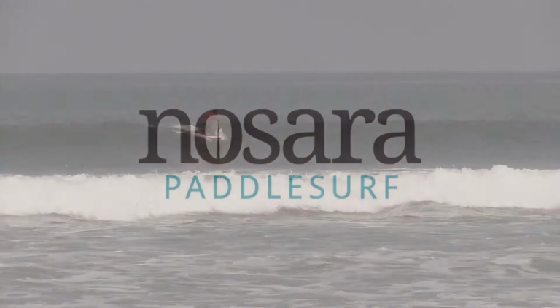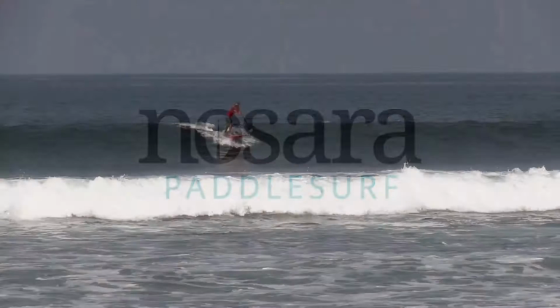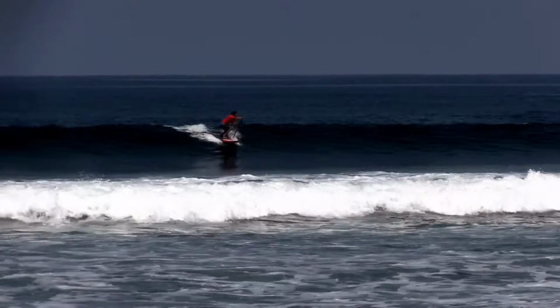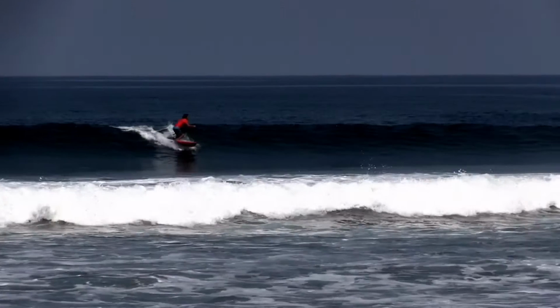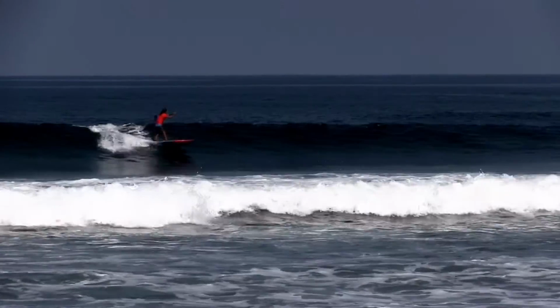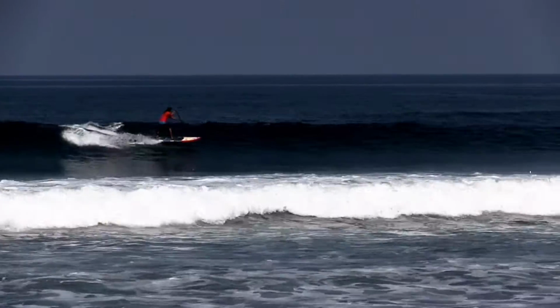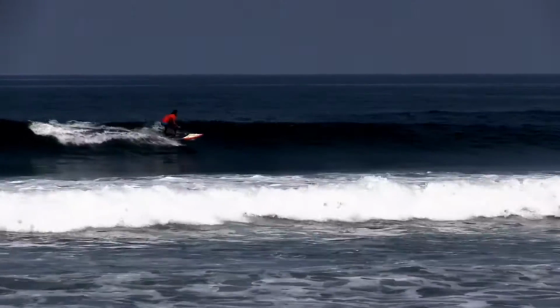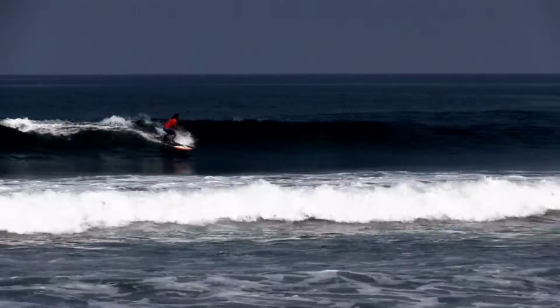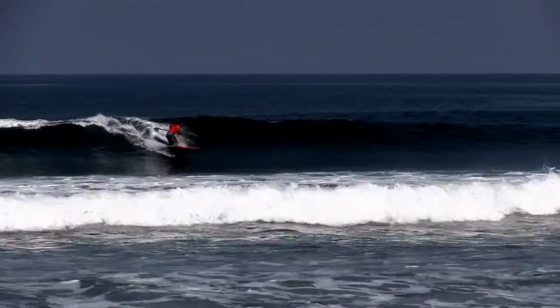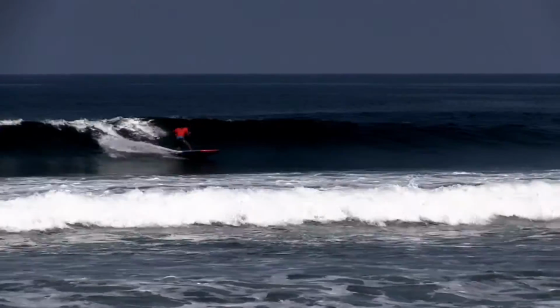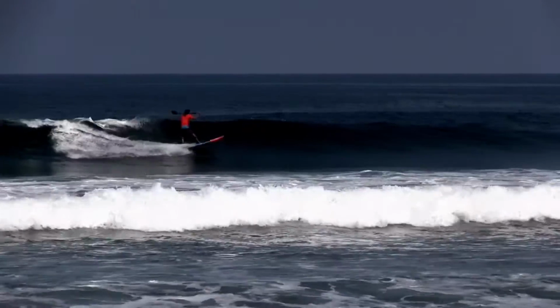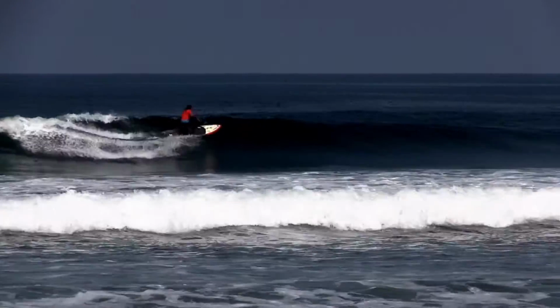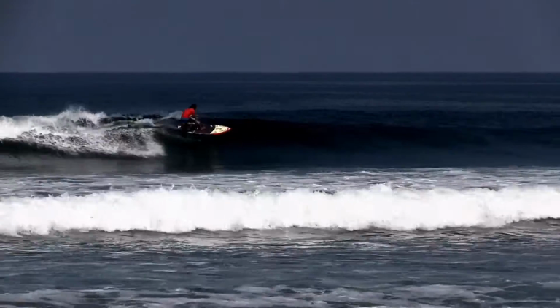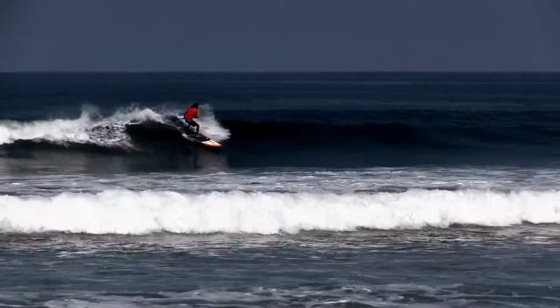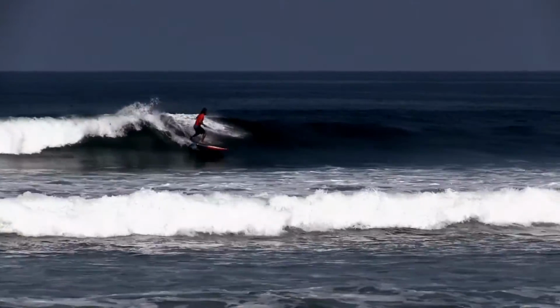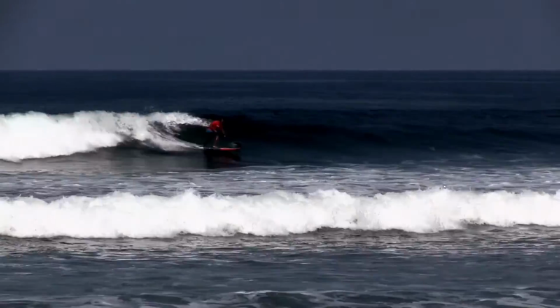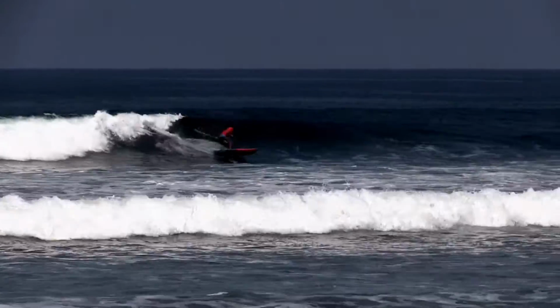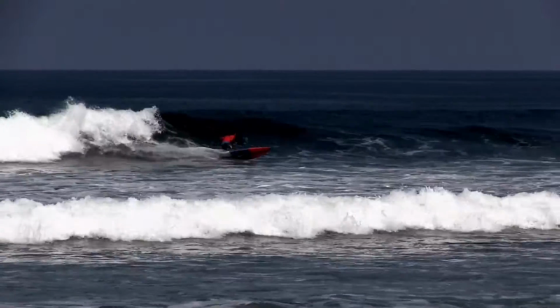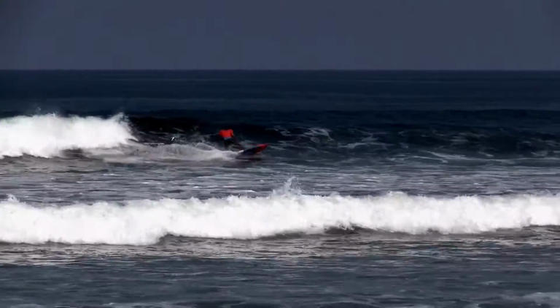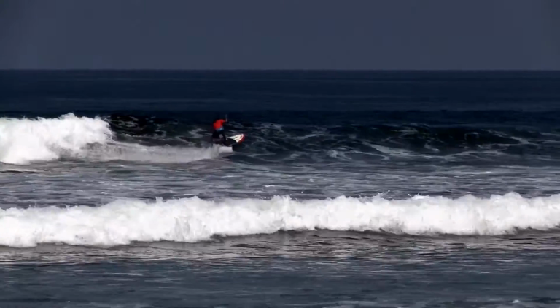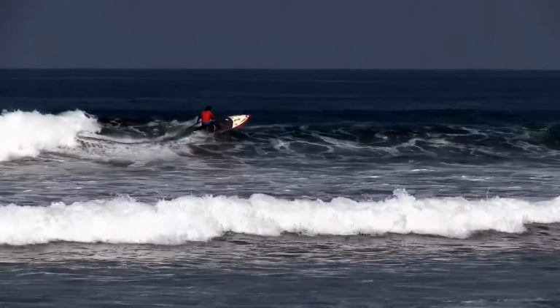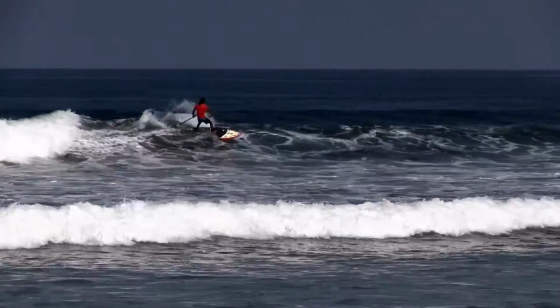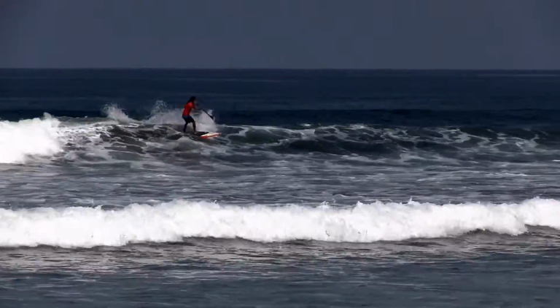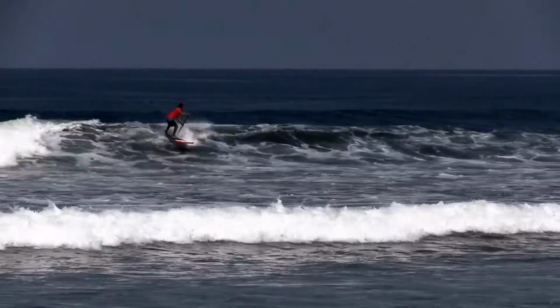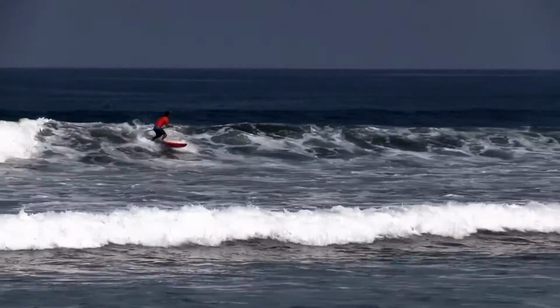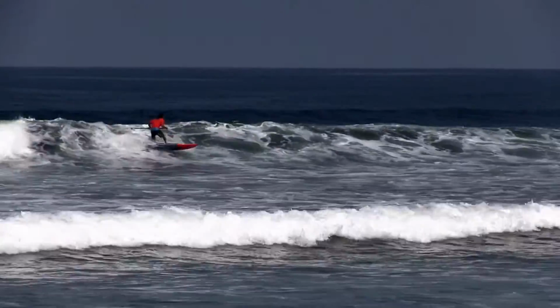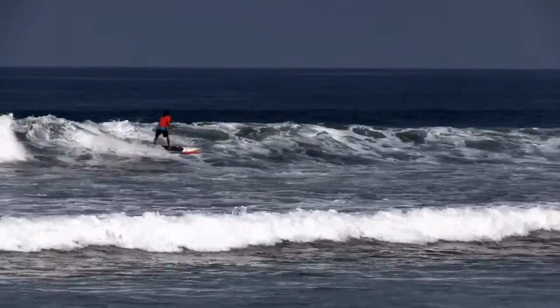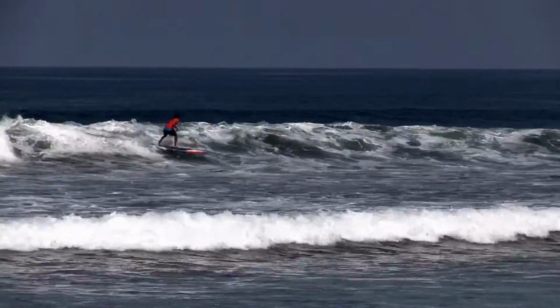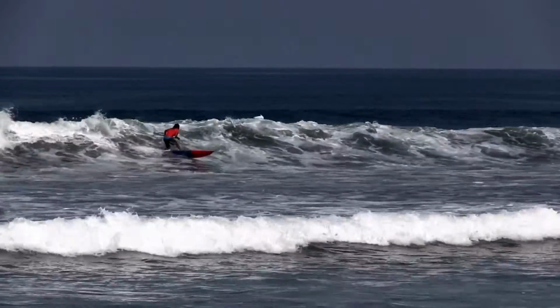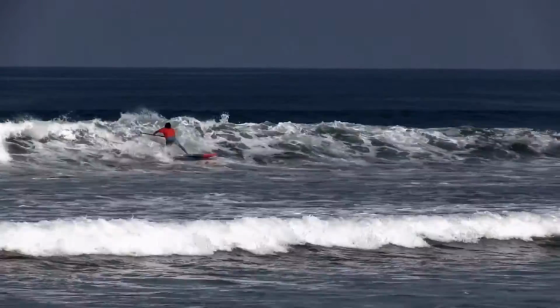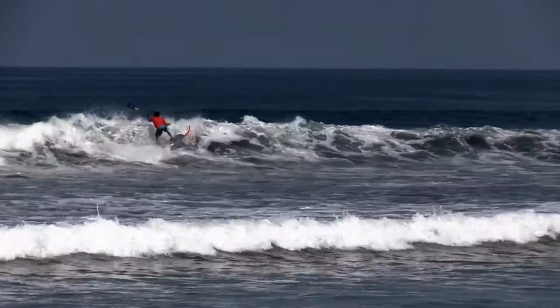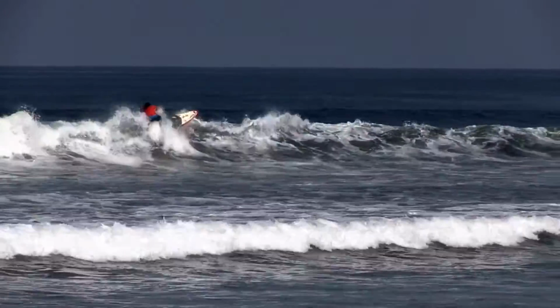We're going to discuss top-to-bottom surfing. At first glance, the surfer here looks good. They appear to generate speed down the line, identify targets, and throw down a couple turns.